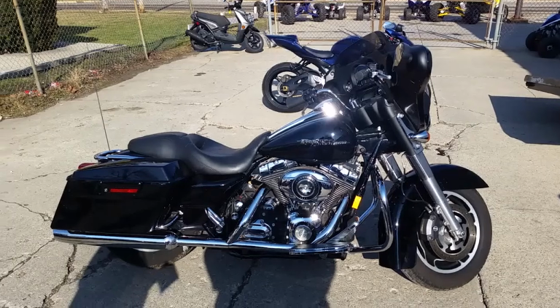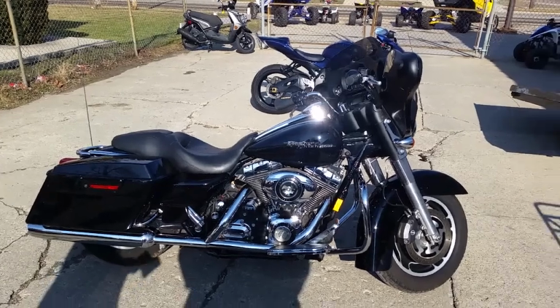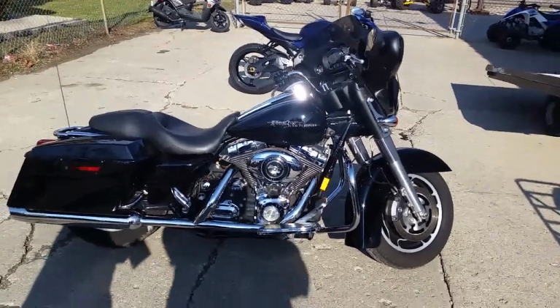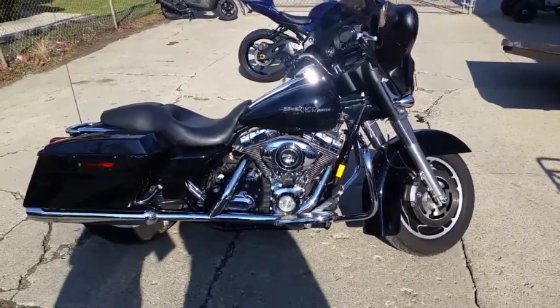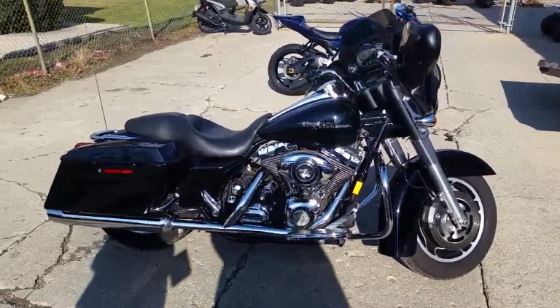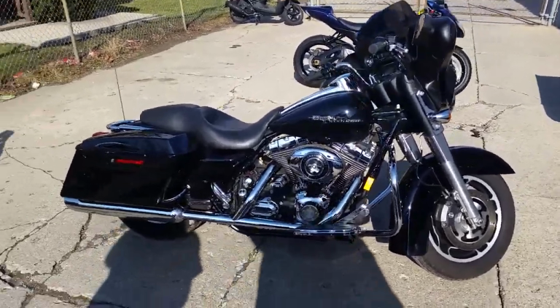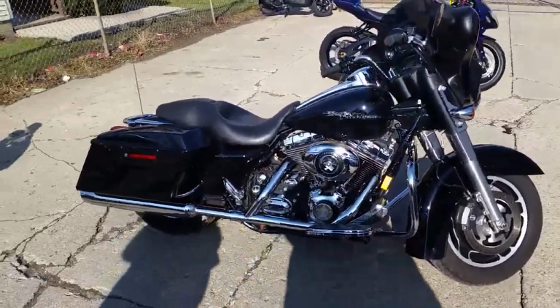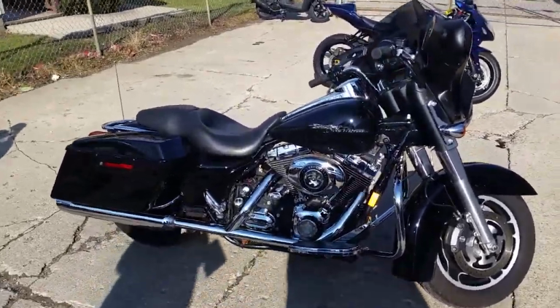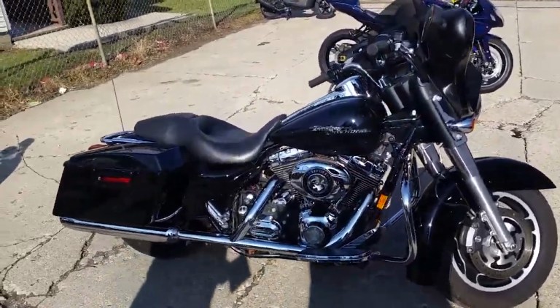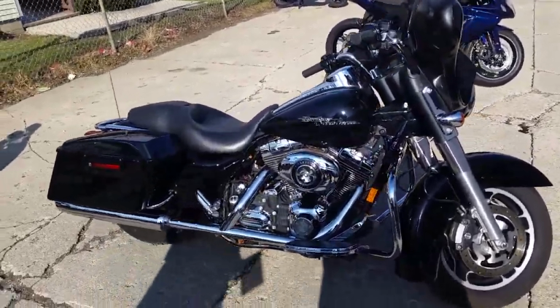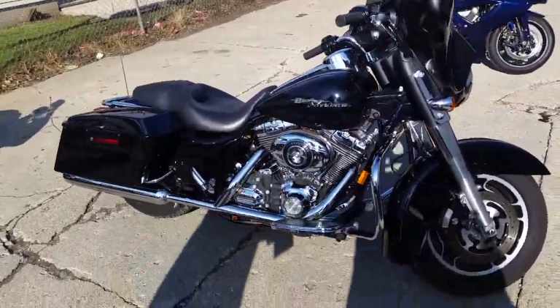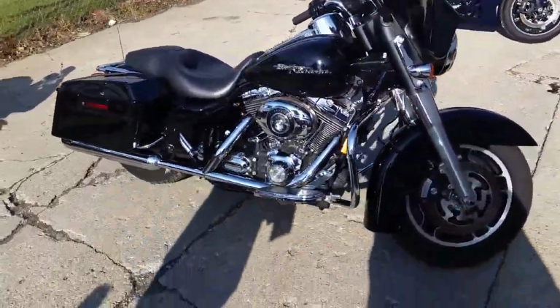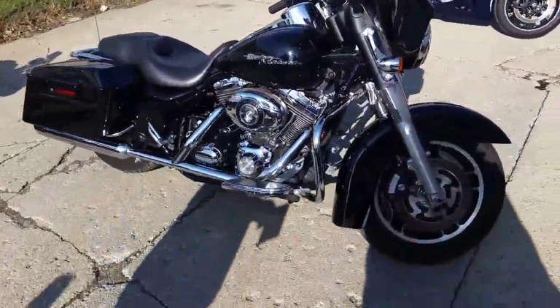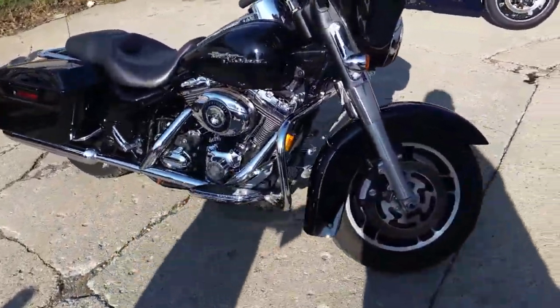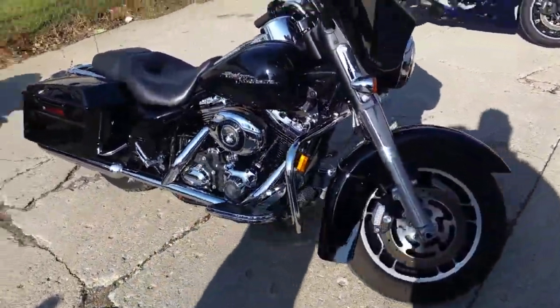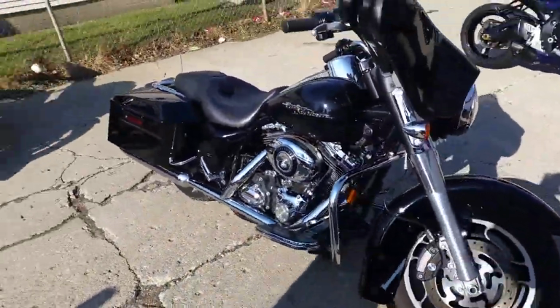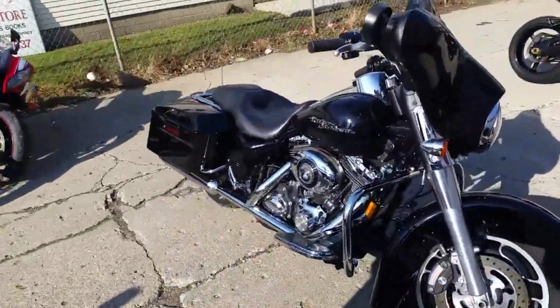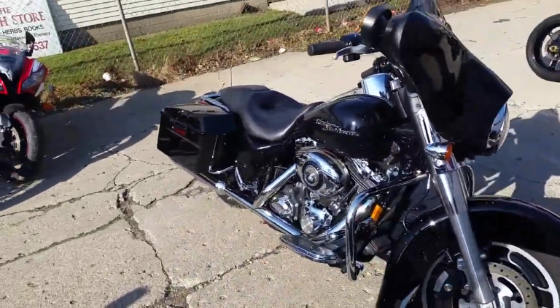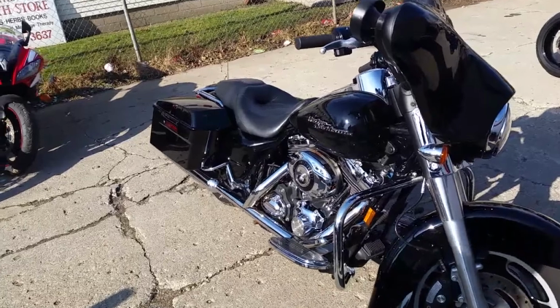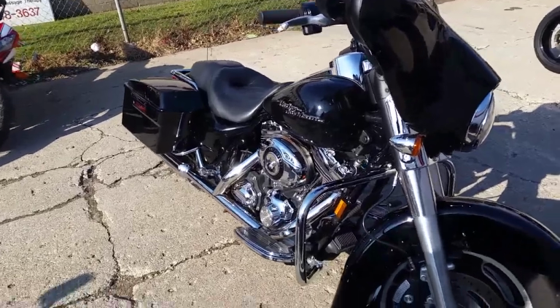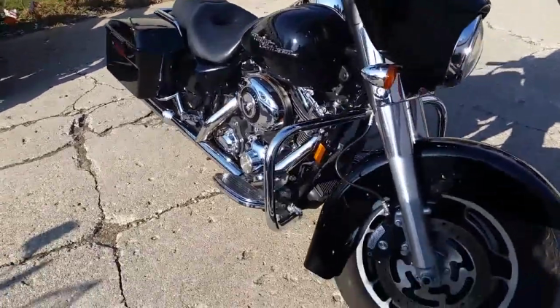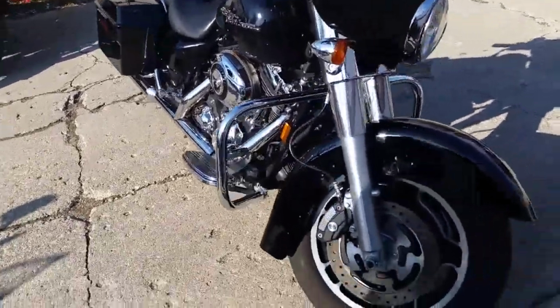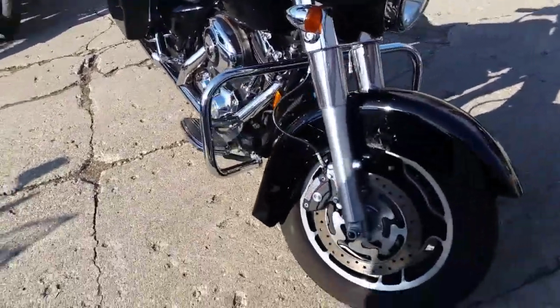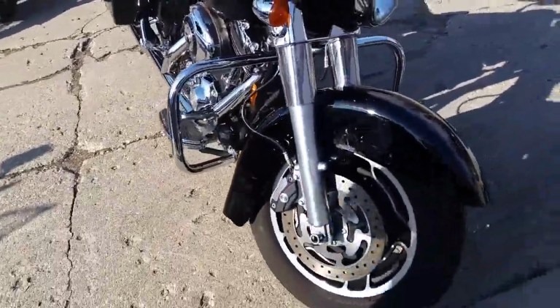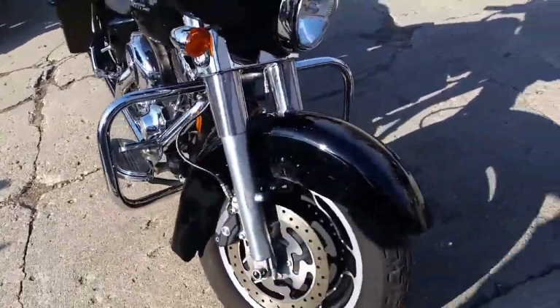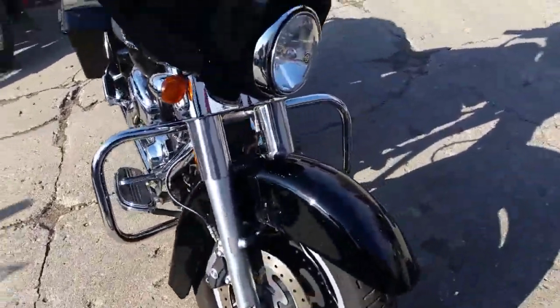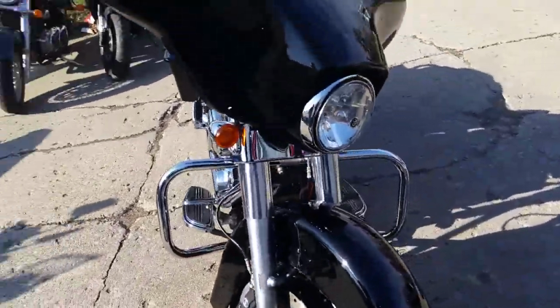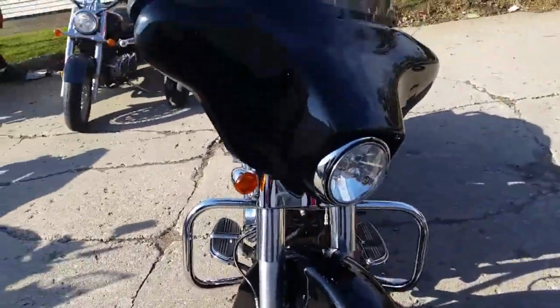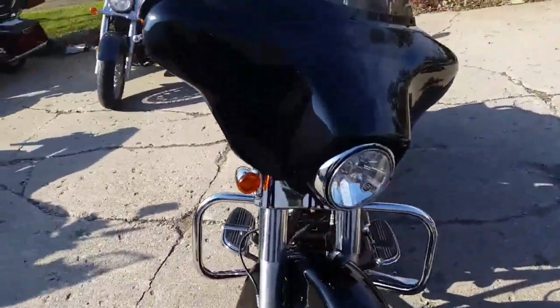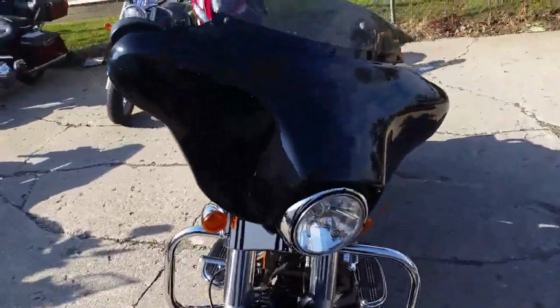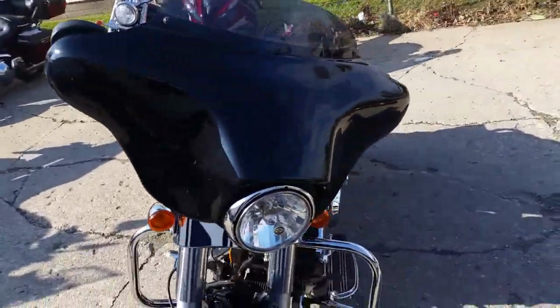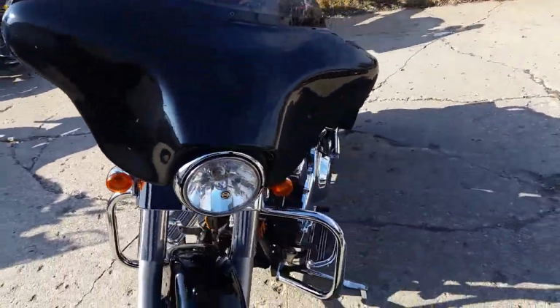Hey guys, Chad and Andrew here at Approval Power Sports. Man, this is Harley Headquarters. We've got over 80 used Harleys in our showroom. We've got guaranteed financing on all of them.